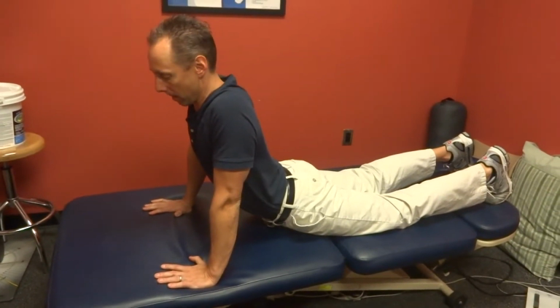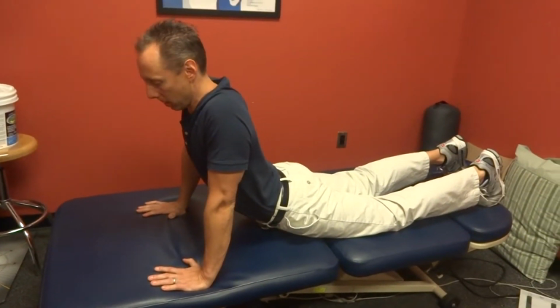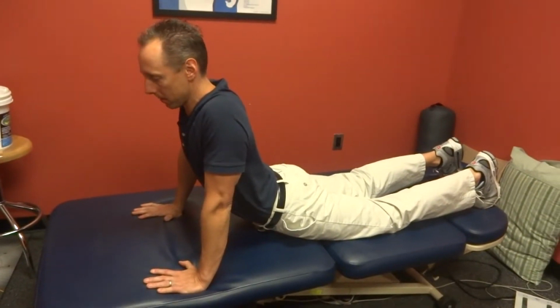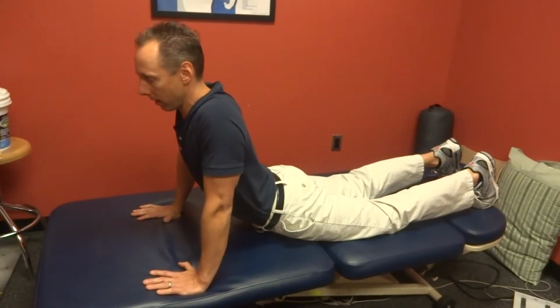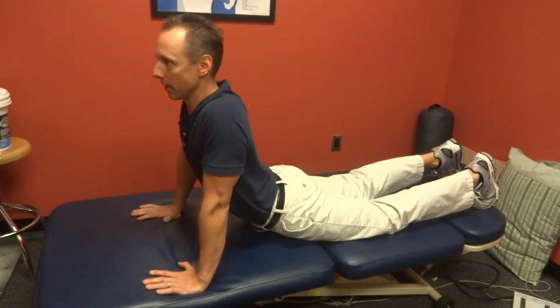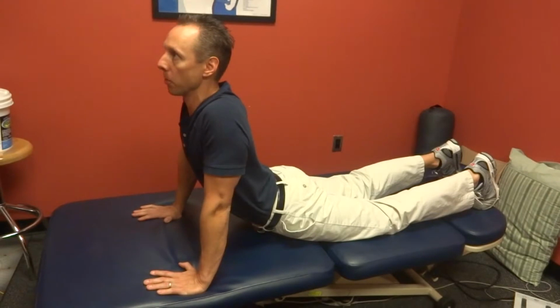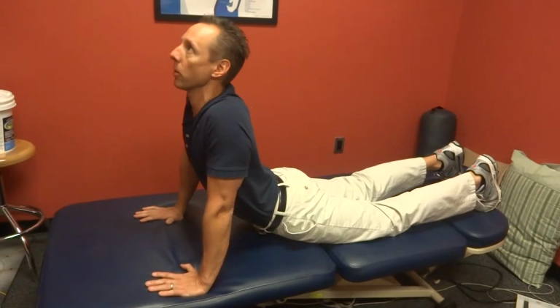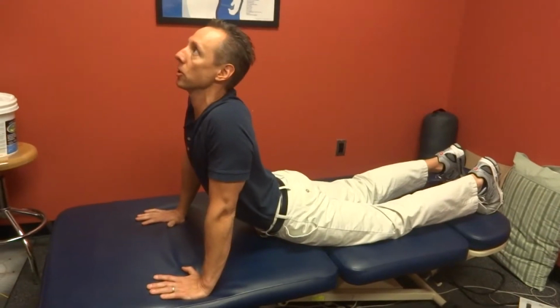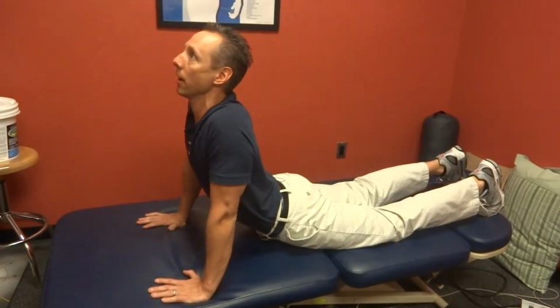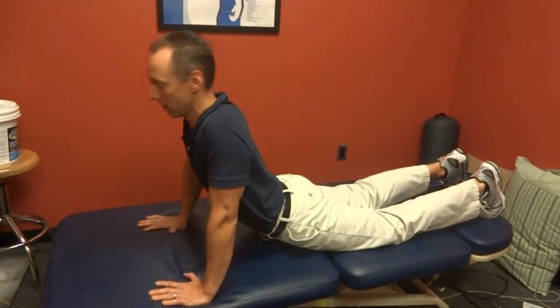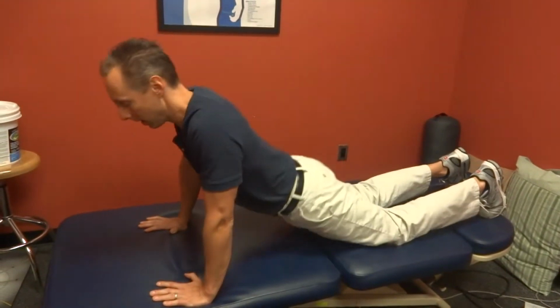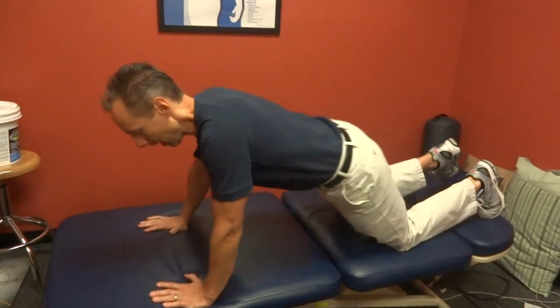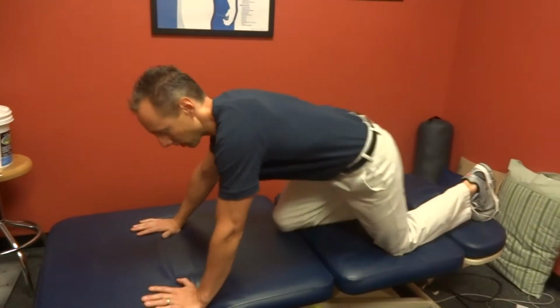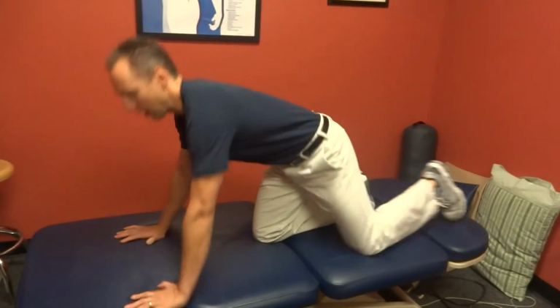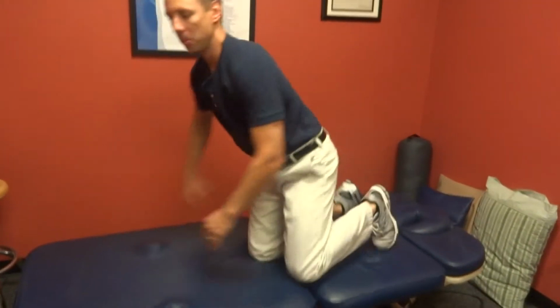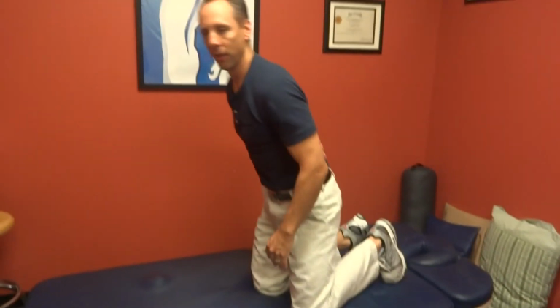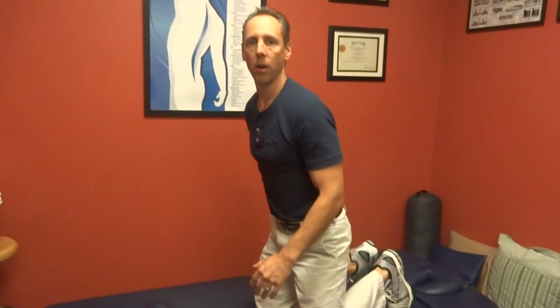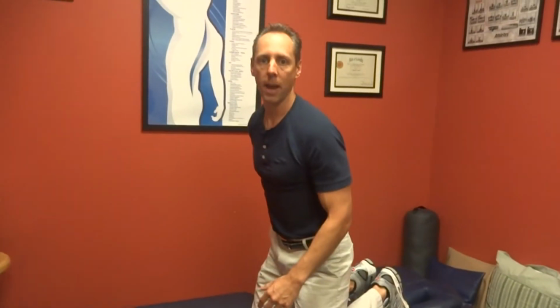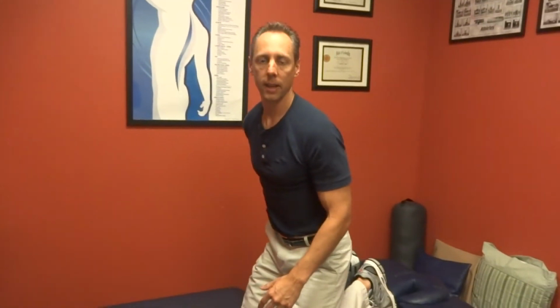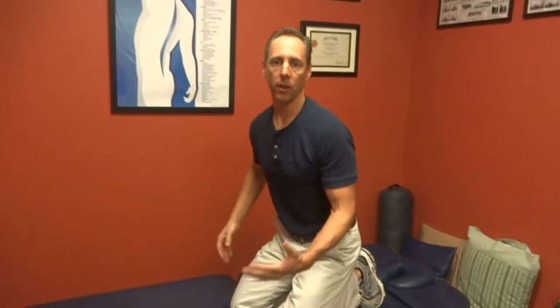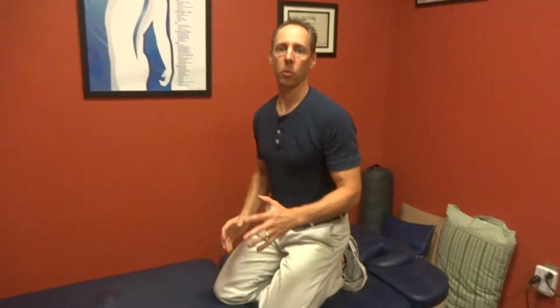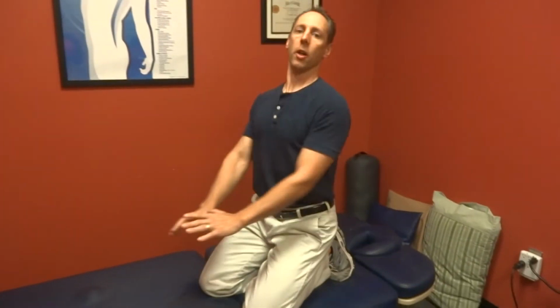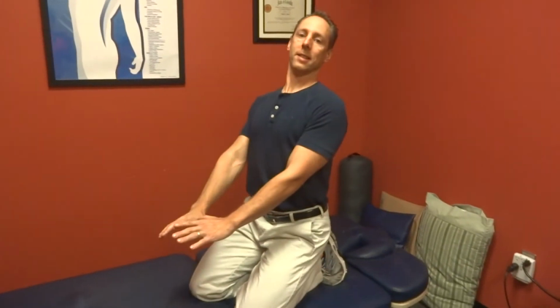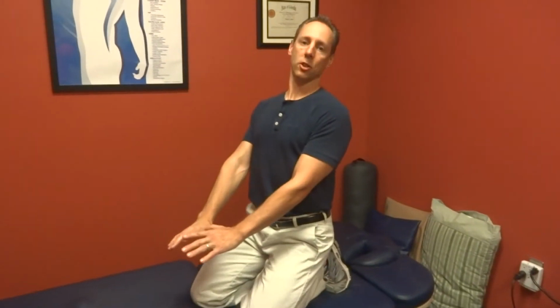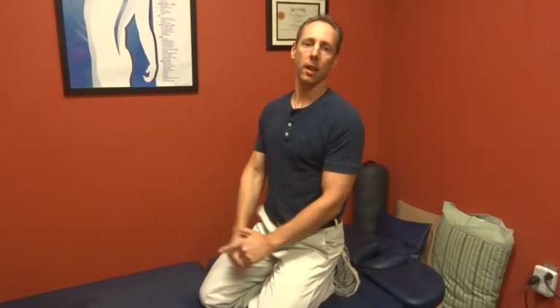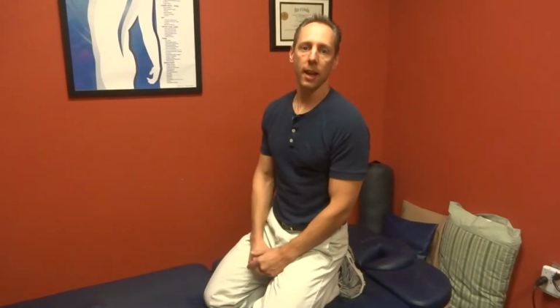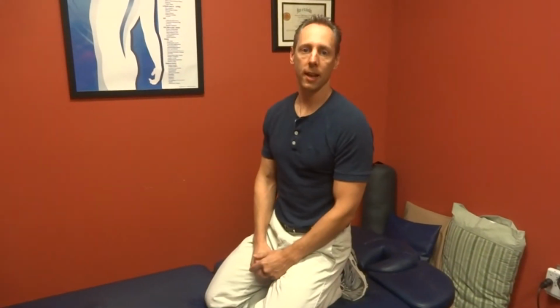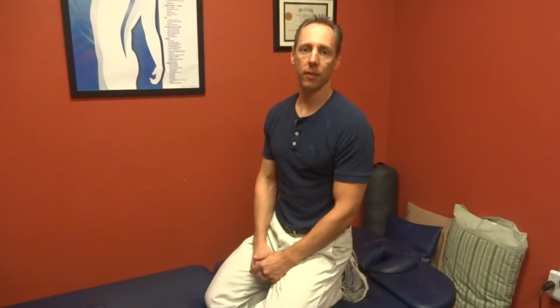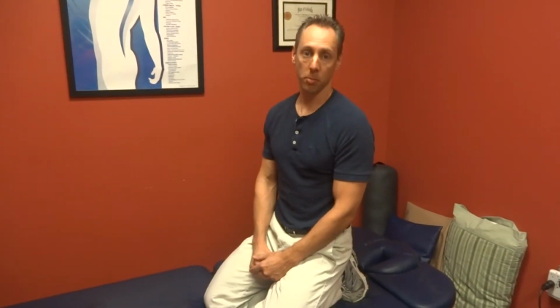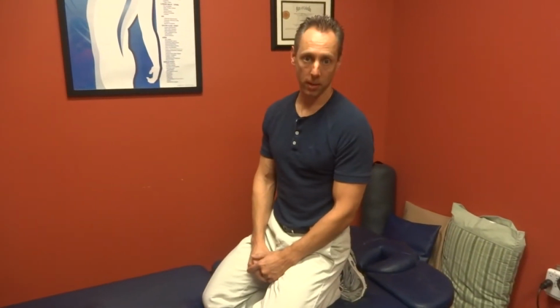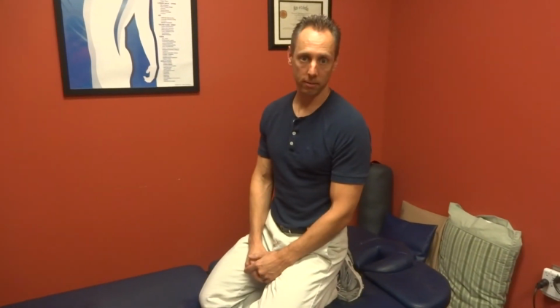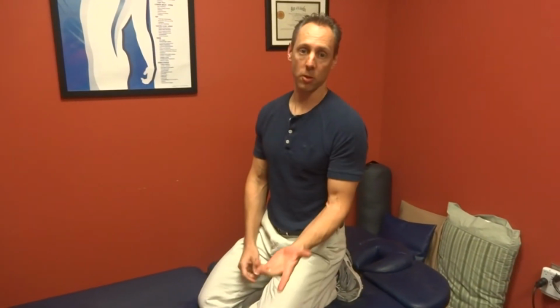Basically, you keep your hips down, extend your elbows, raise your chest, and just see if you have any pain in the small of your back. That looks for what we call extension, and if you have any problems with that, let us know.